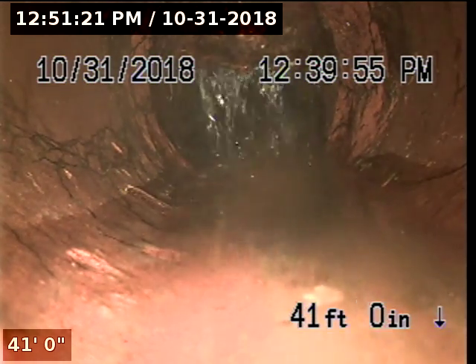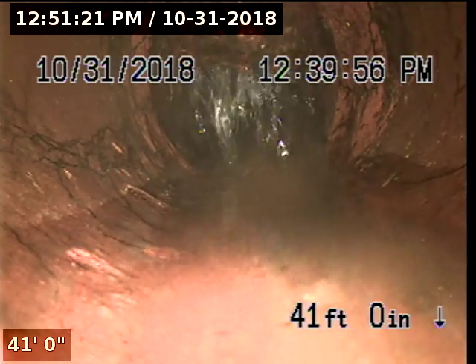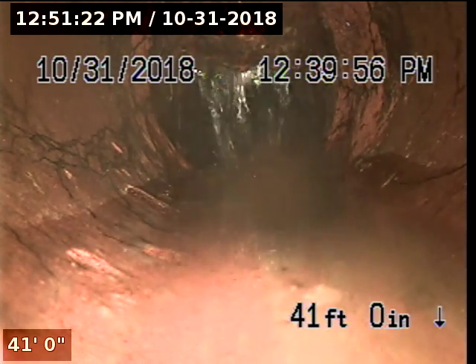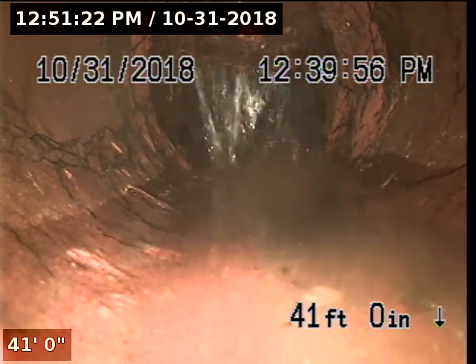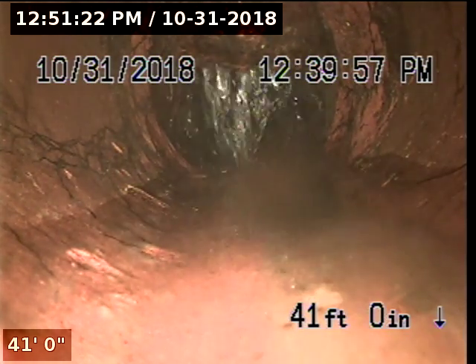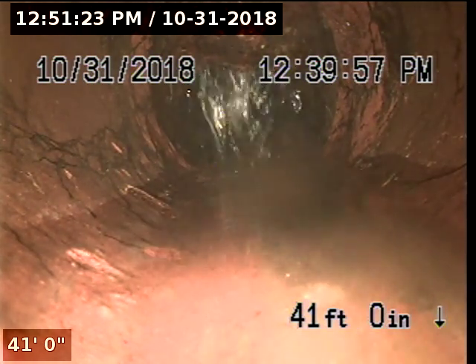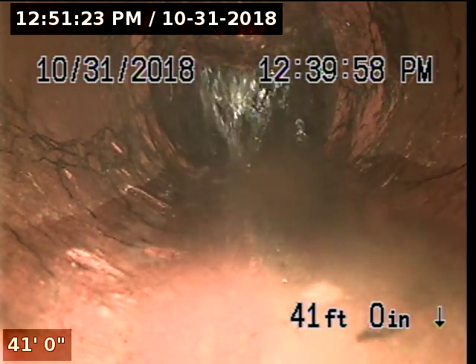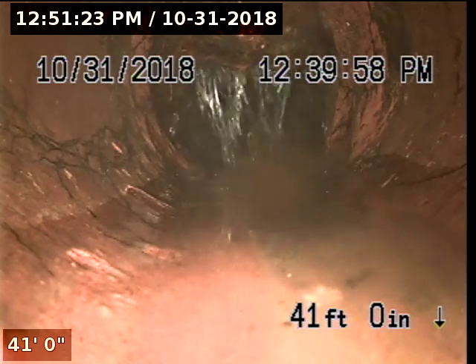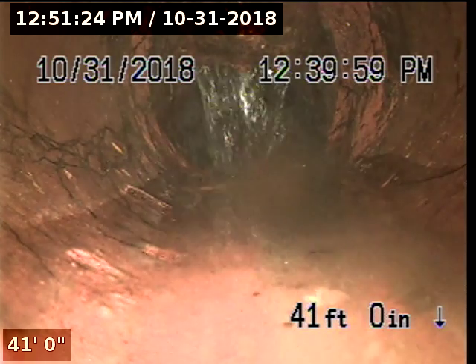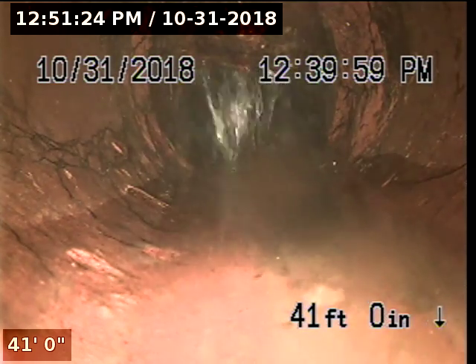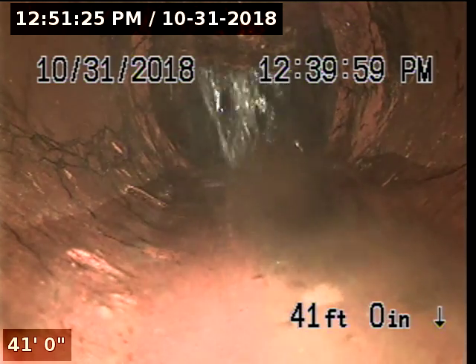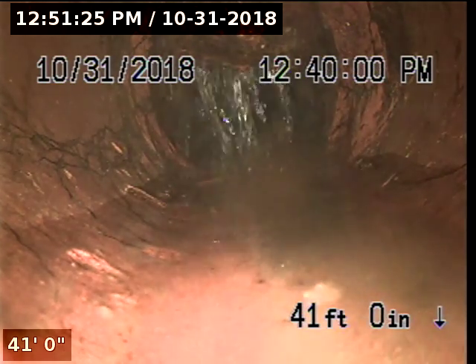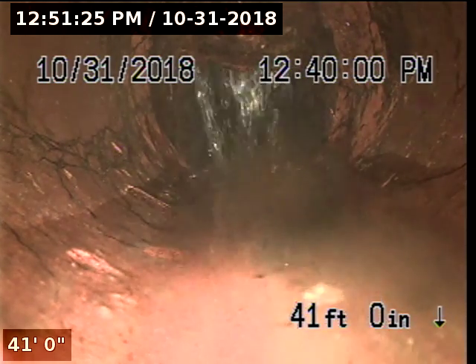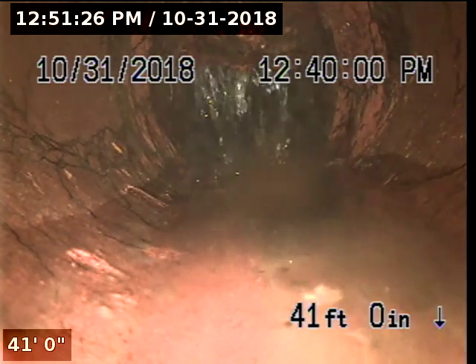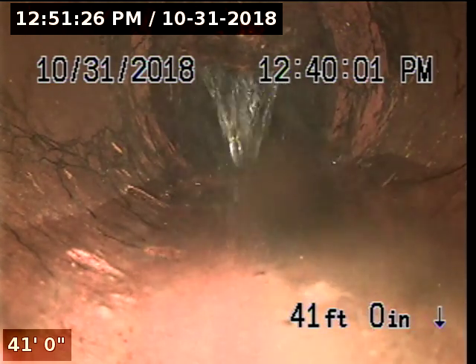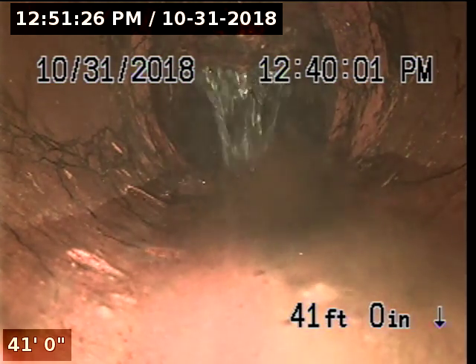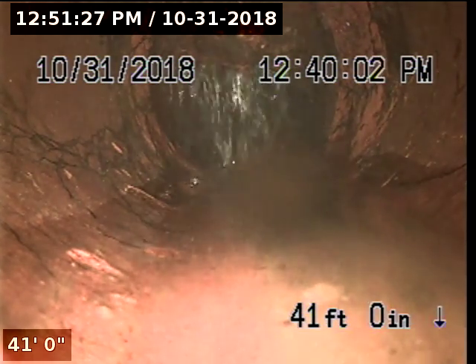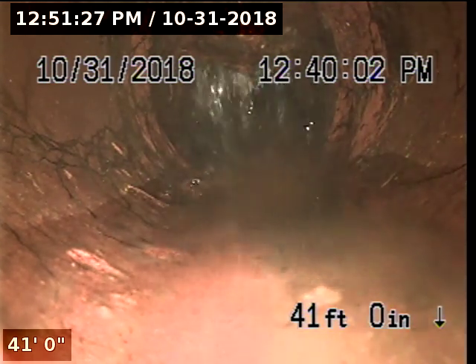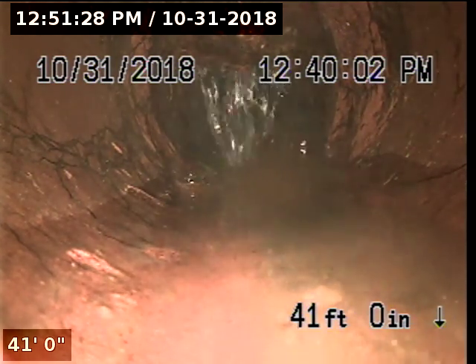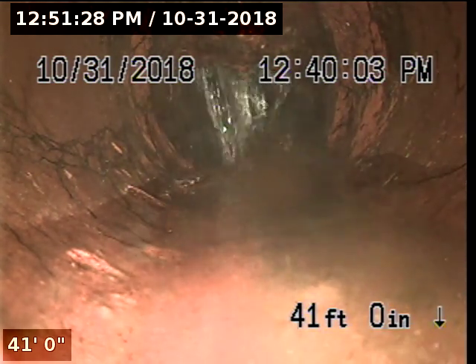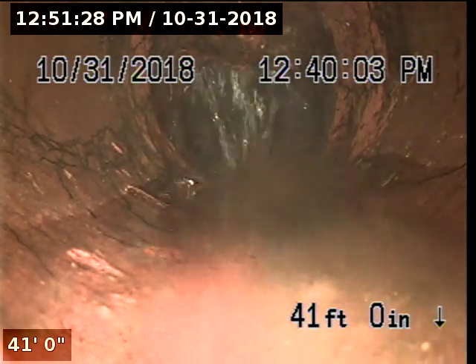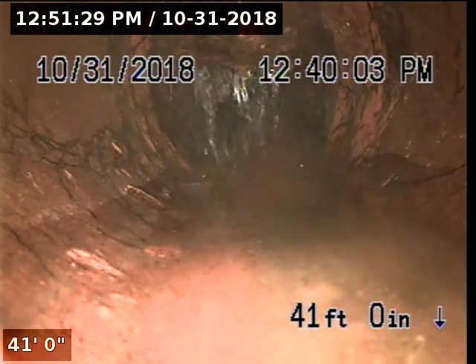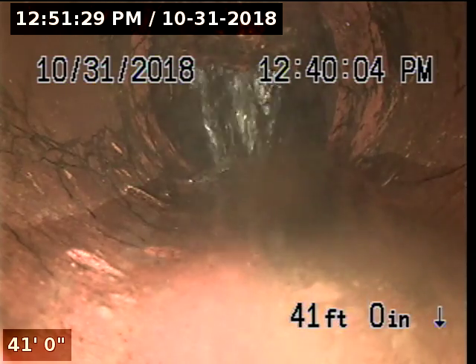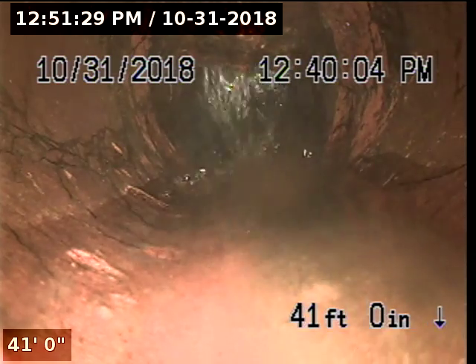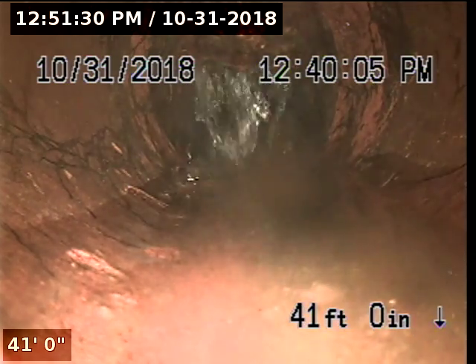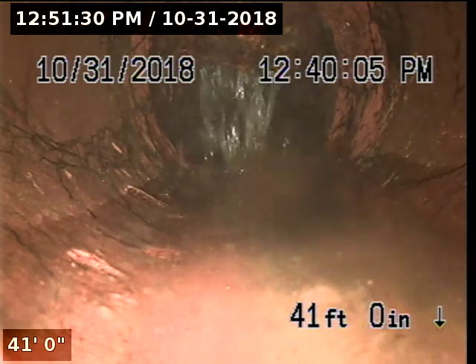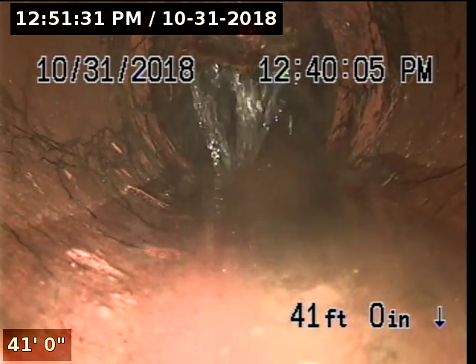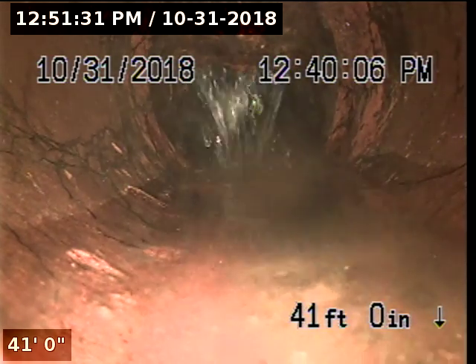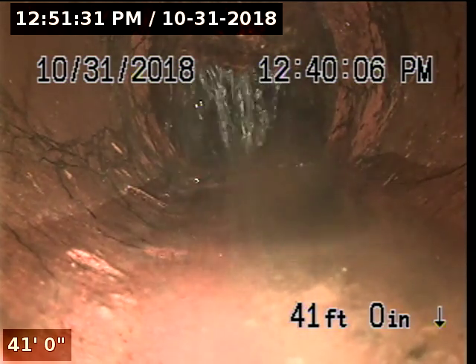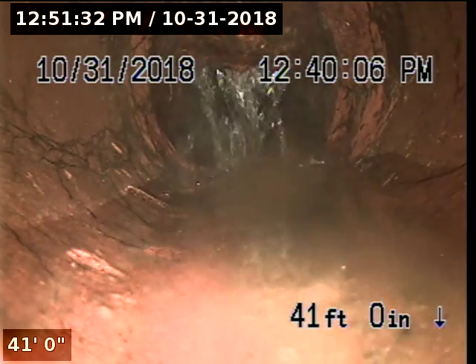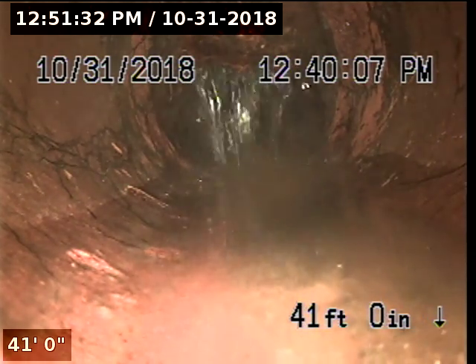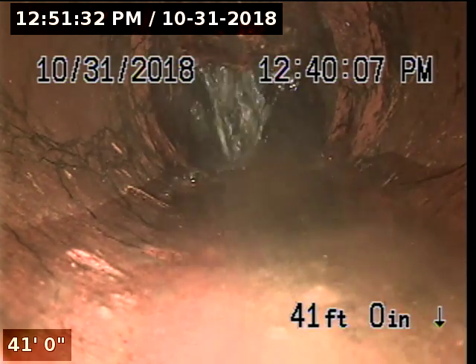At forty-one feet, we've reached the tap for the secondary property located in the backyard. There appears to be some sort of small obstruction stuck there at the top as well.